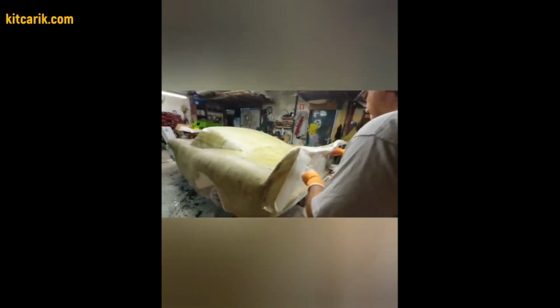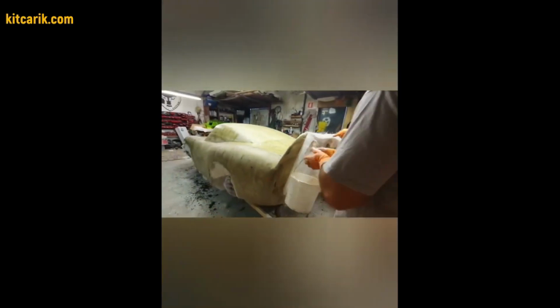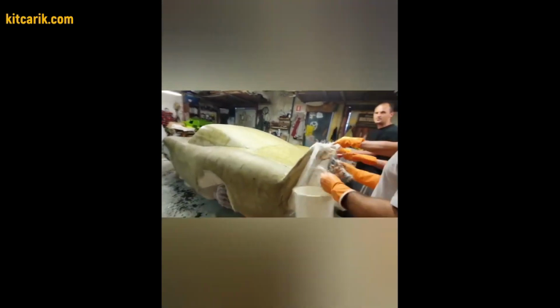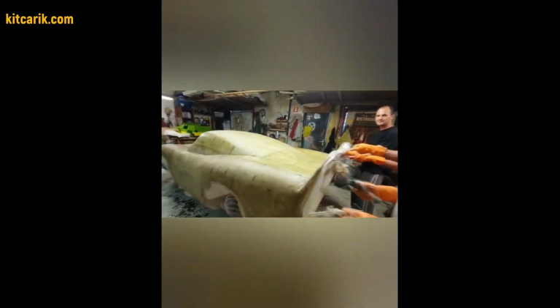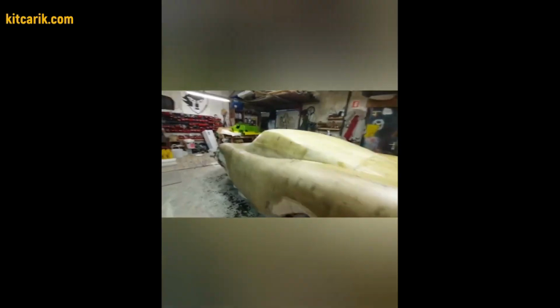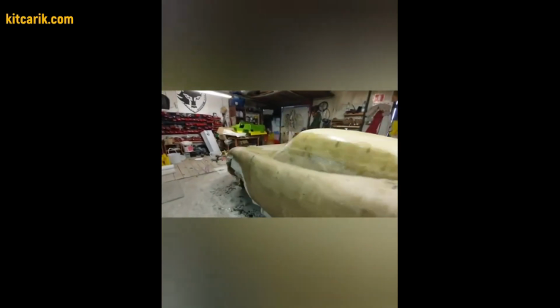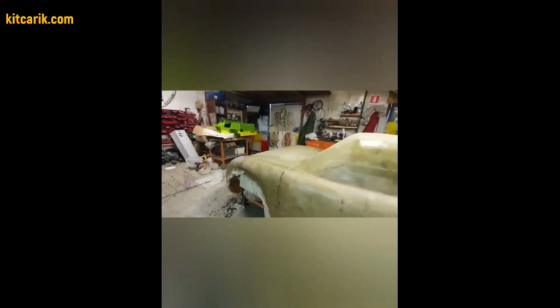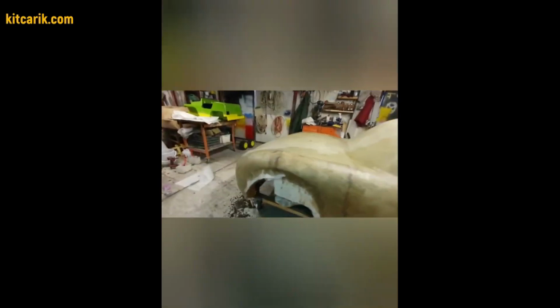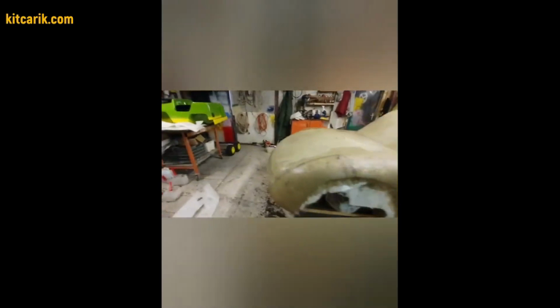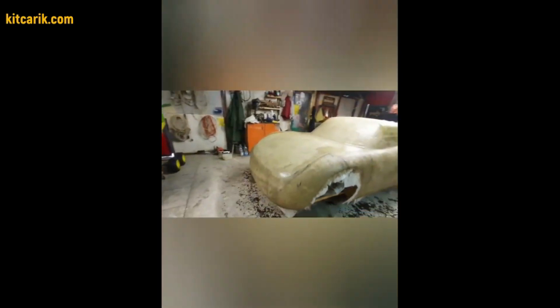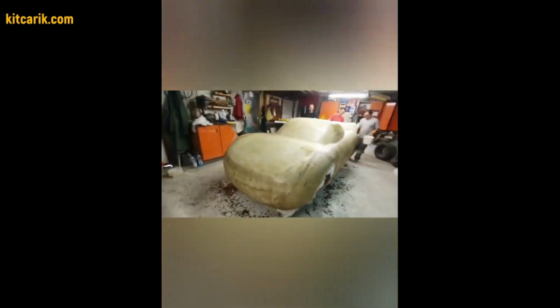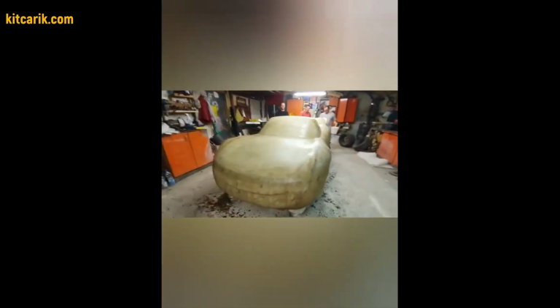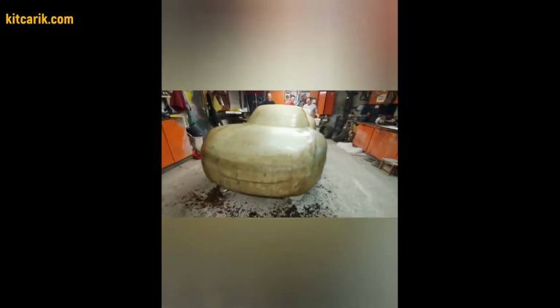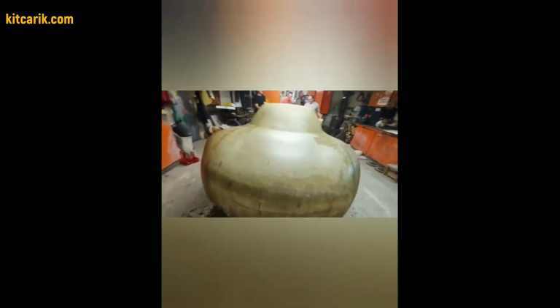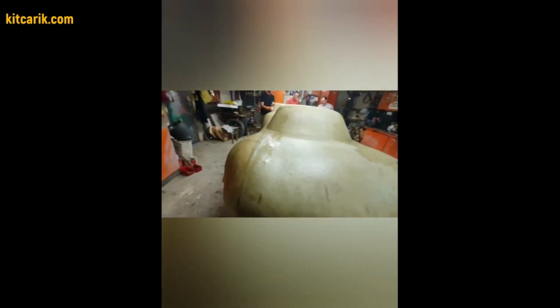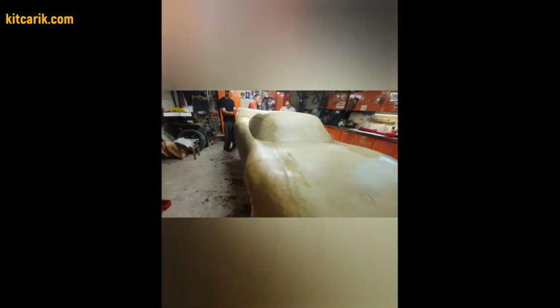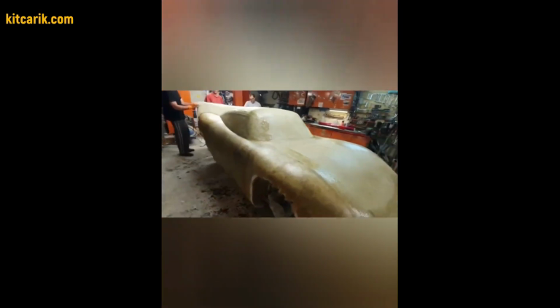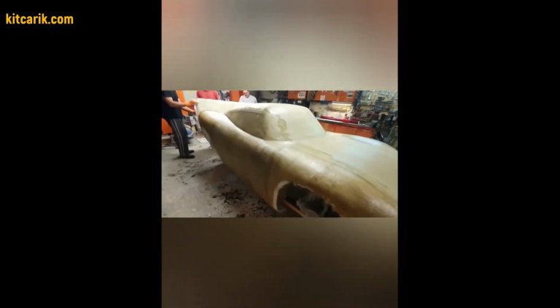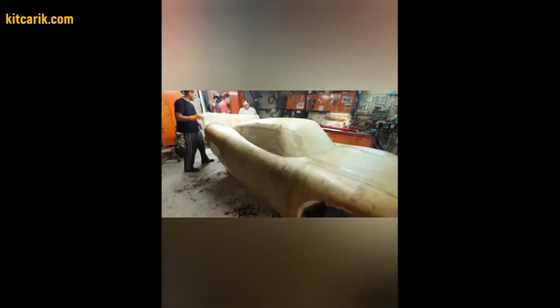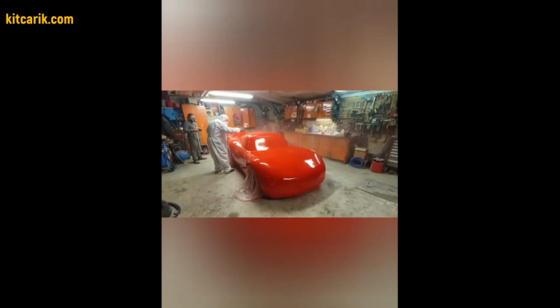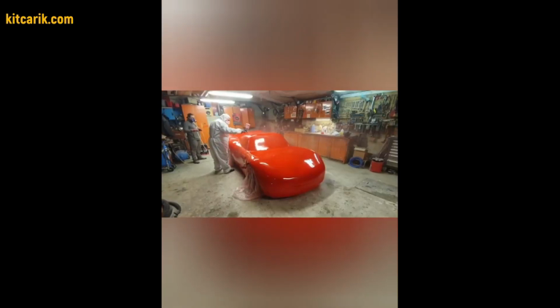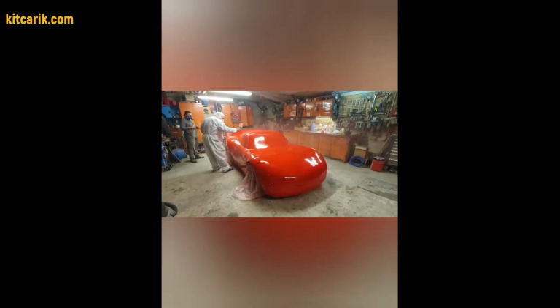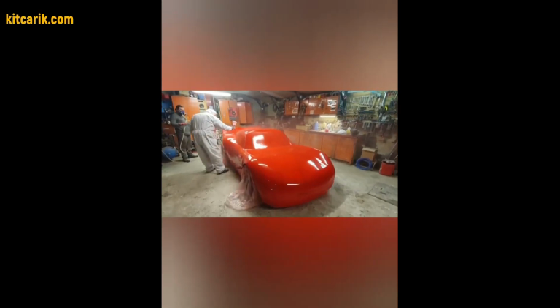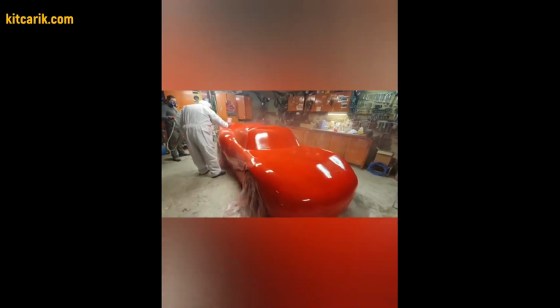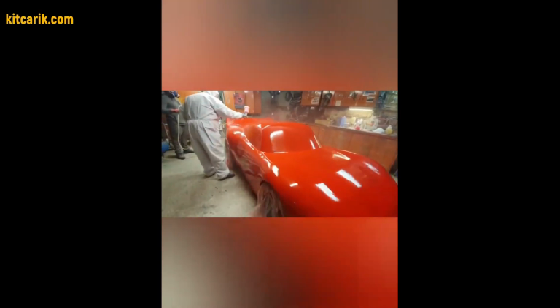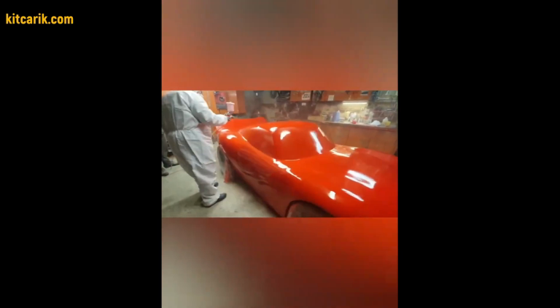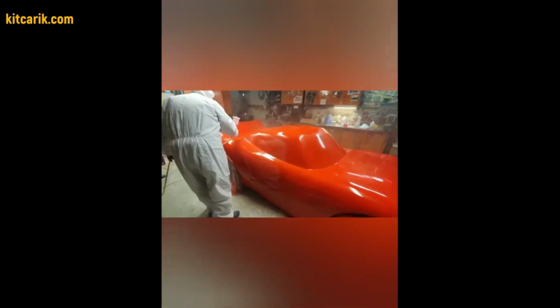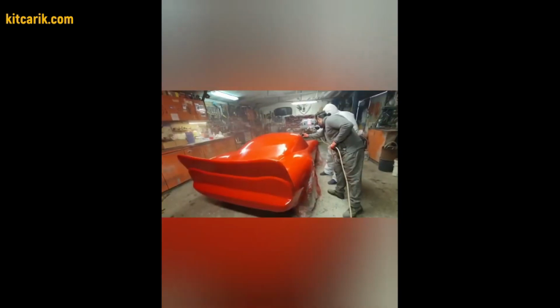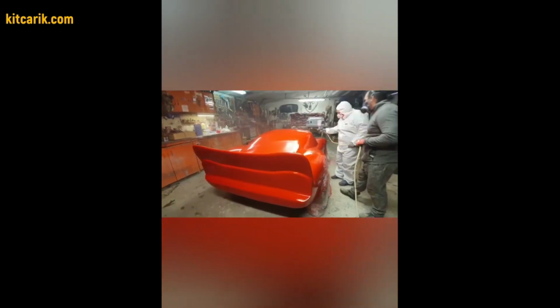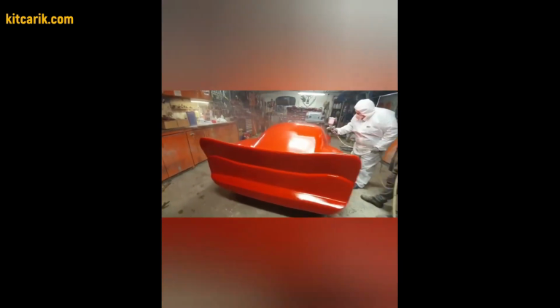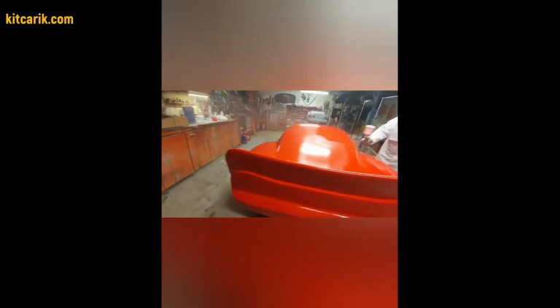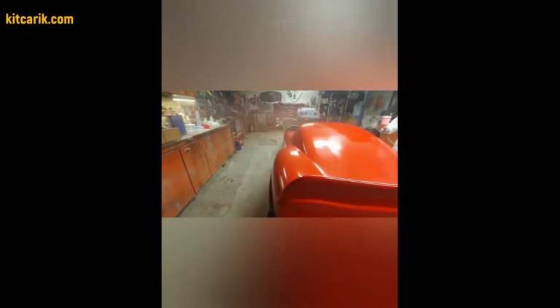Someone covers the layout with epoxy resin and someone with paint. After preparing the surface of the layout to the ideal, work with resin and glass fiber is carried out to make a finished fiberglass body — a future kit car. There is nothing difficult in this. The main thing is to do everything in stages and then everything will work out.